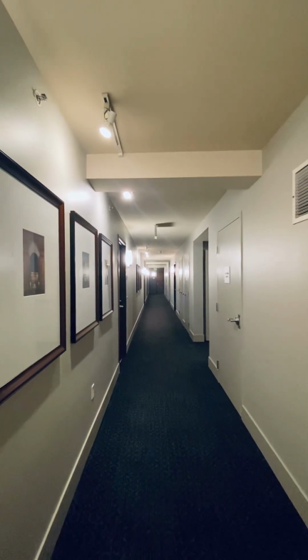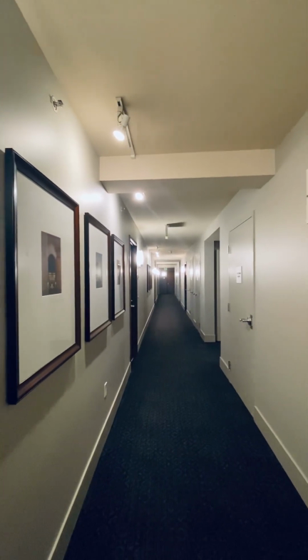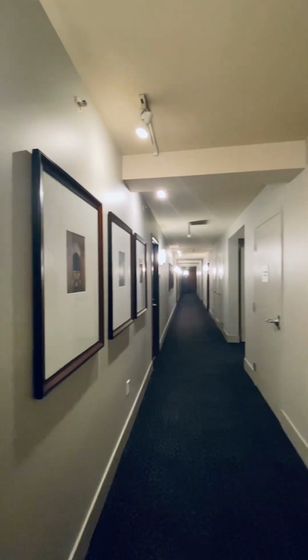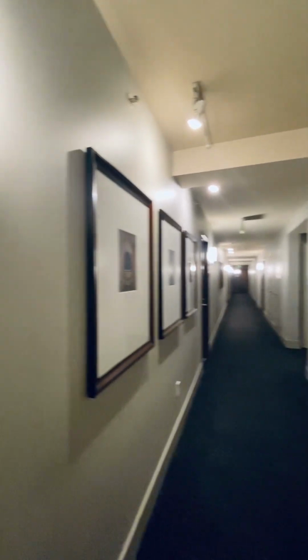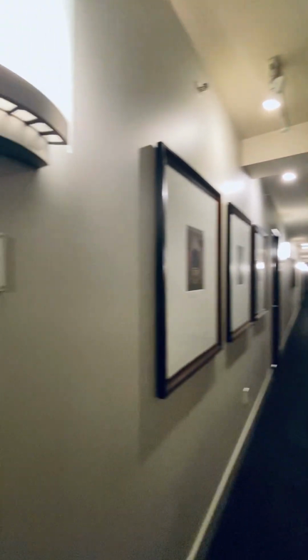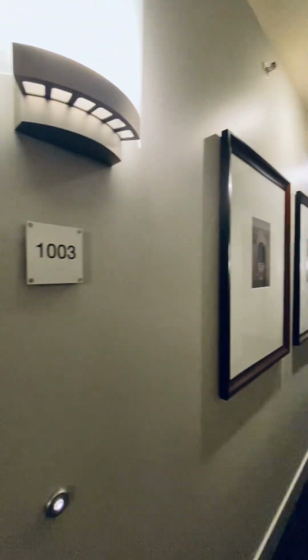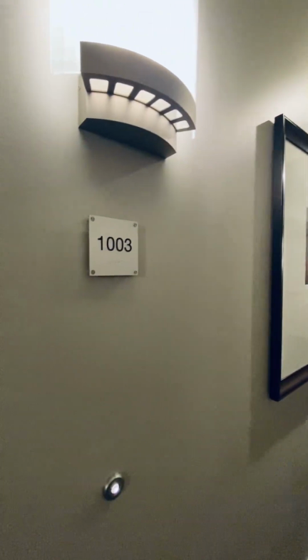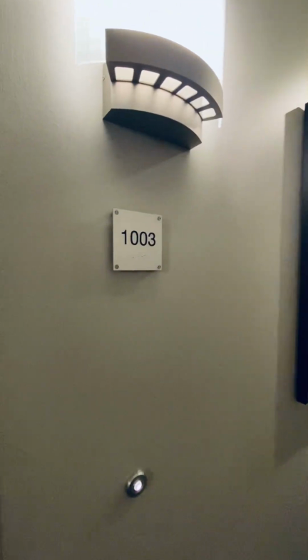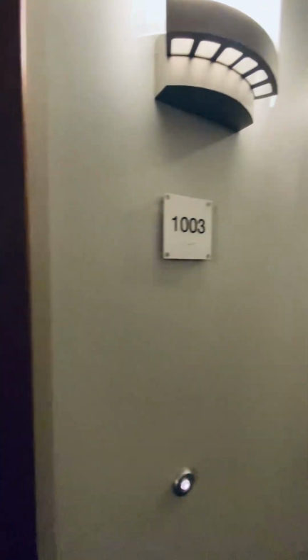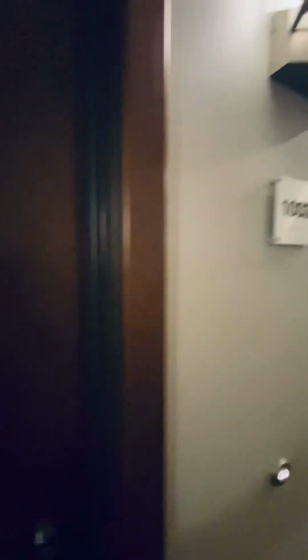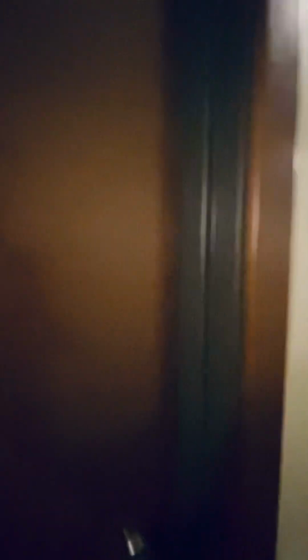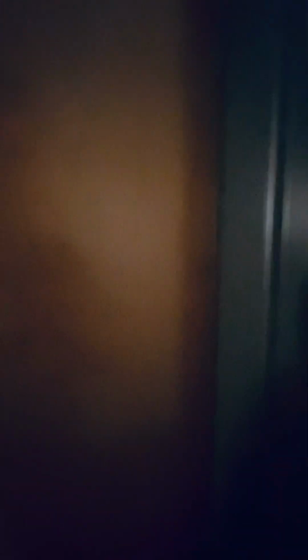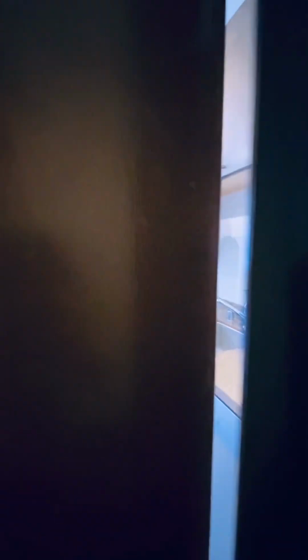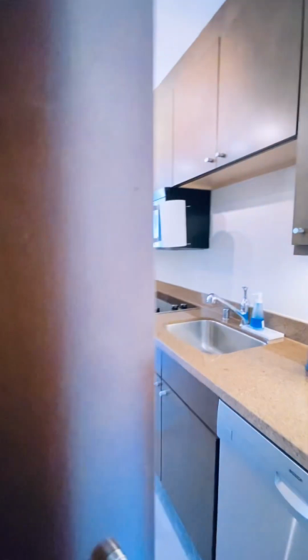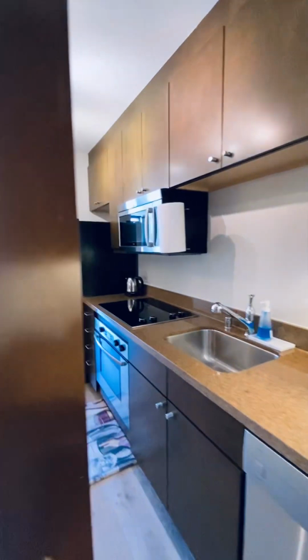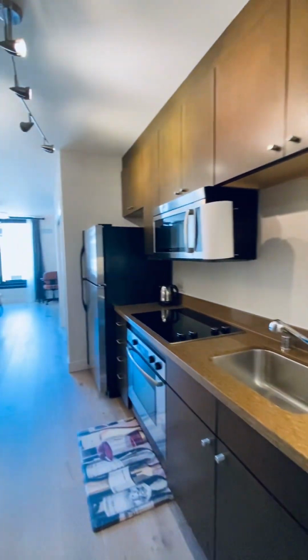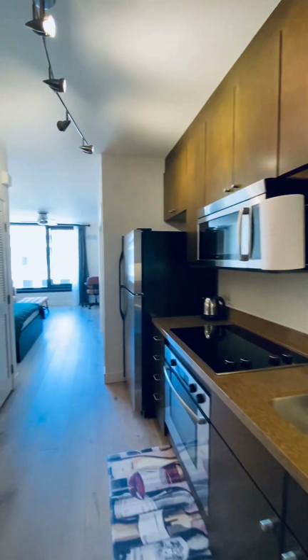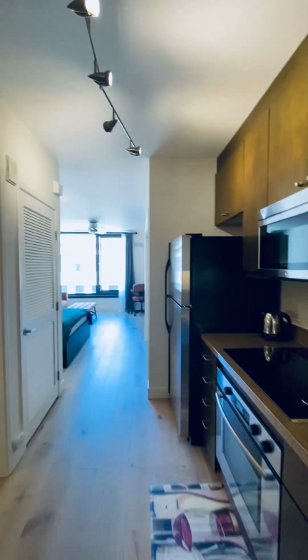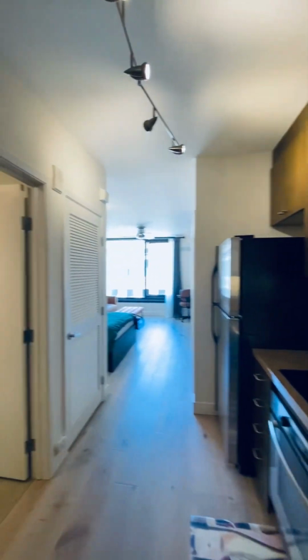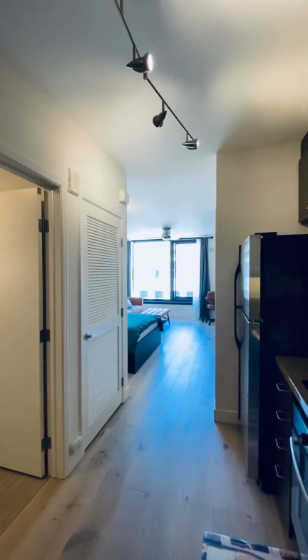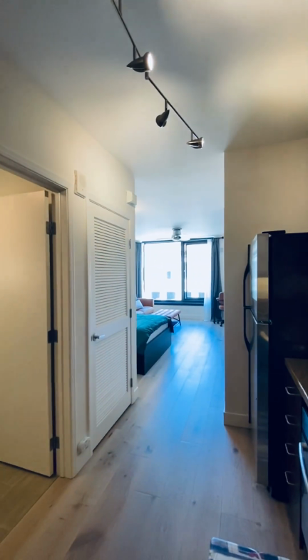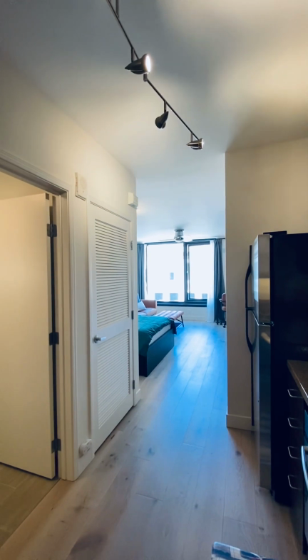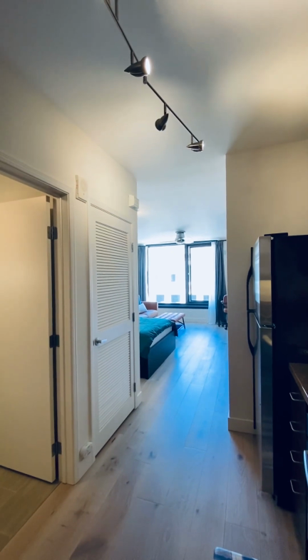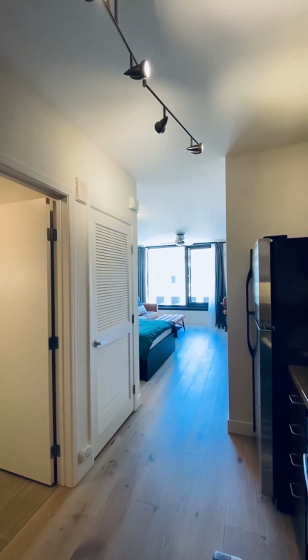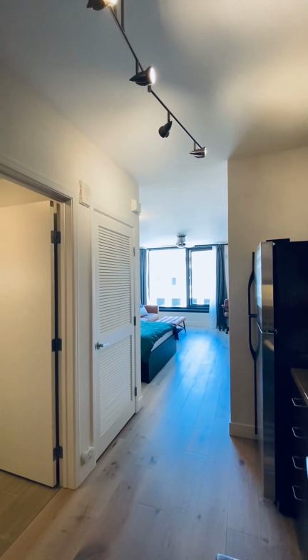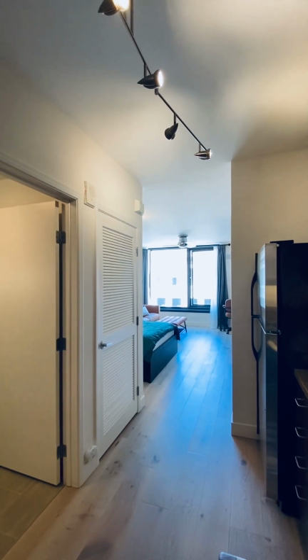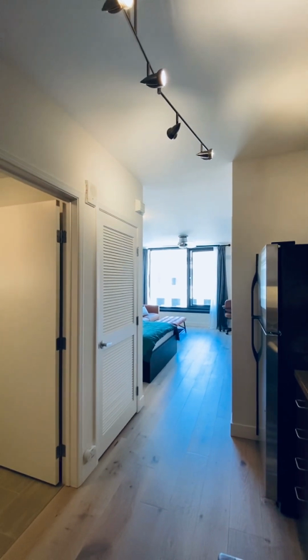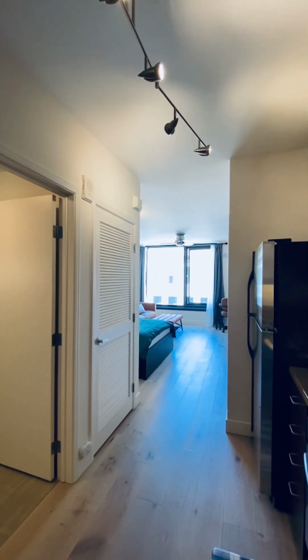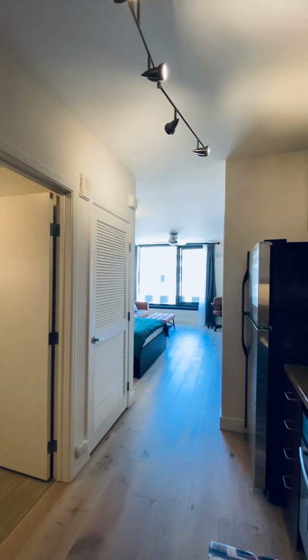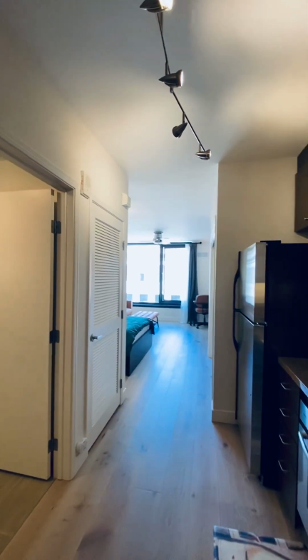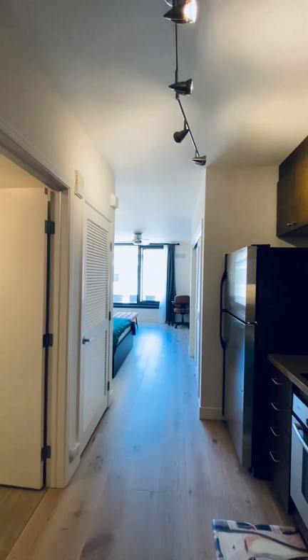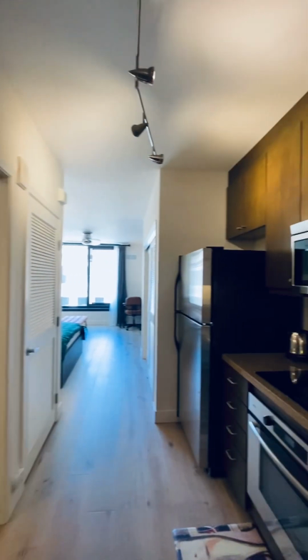This is the virtual tour for unit 1003. We have a studio on the 10th floor, currently furnished. It could come unfurnished.